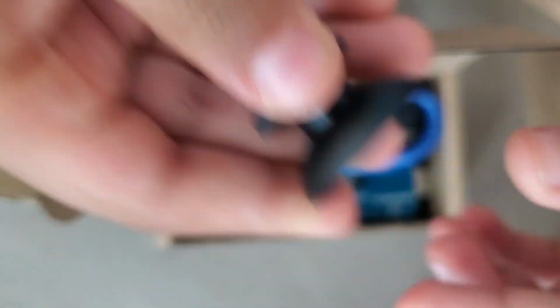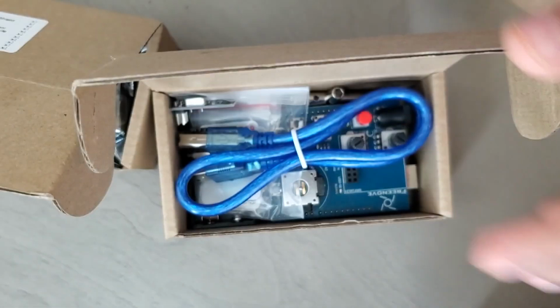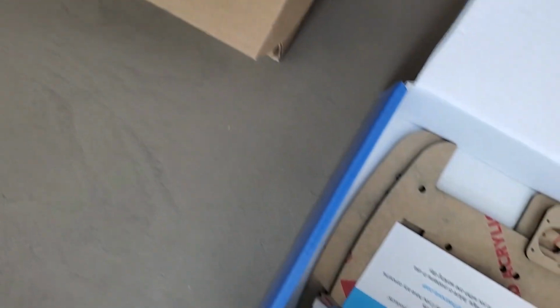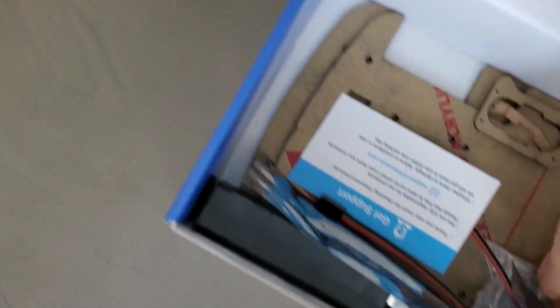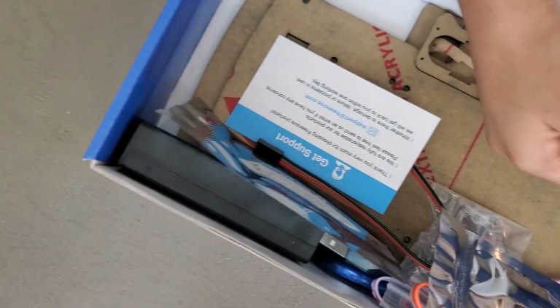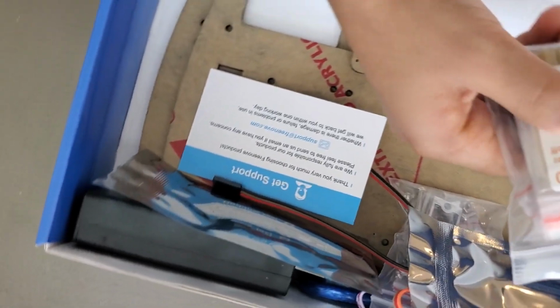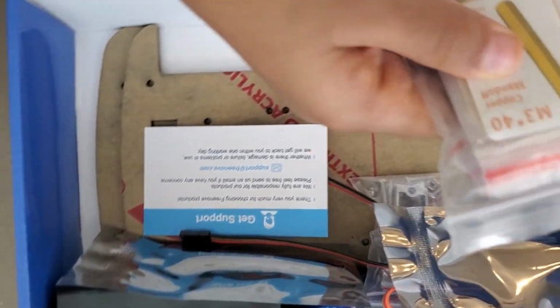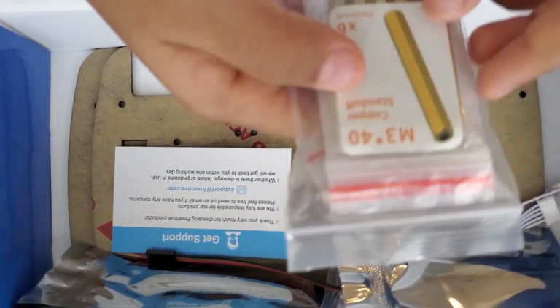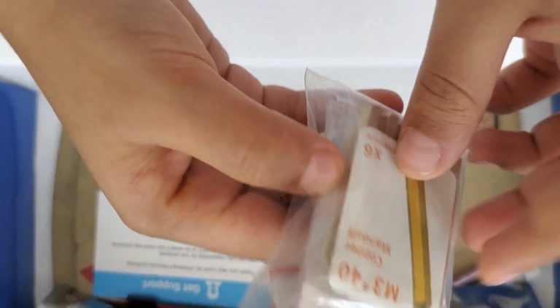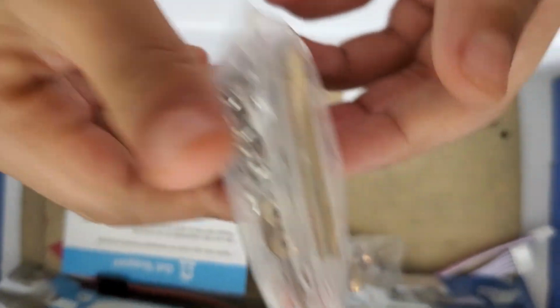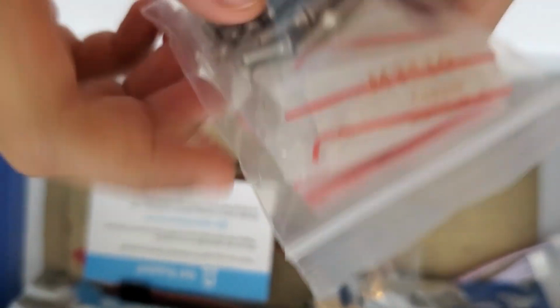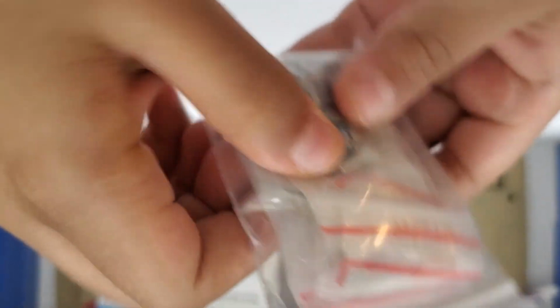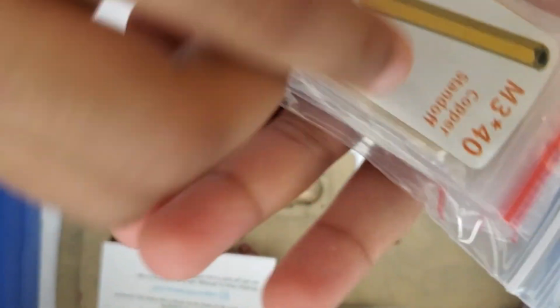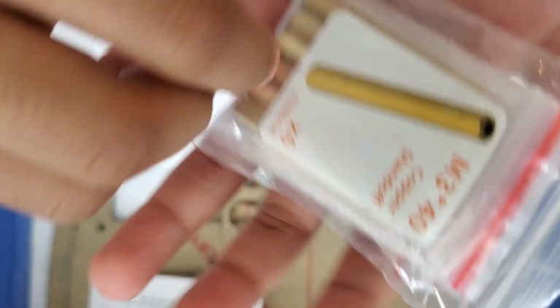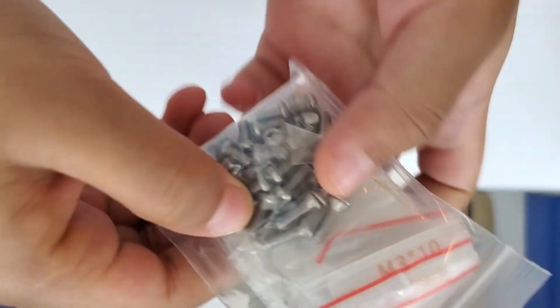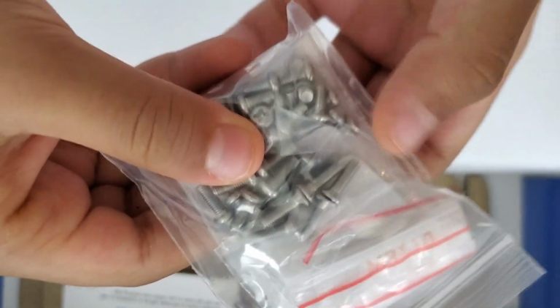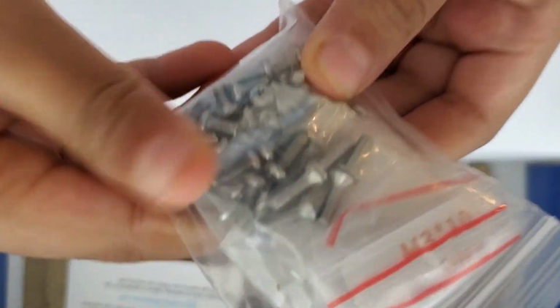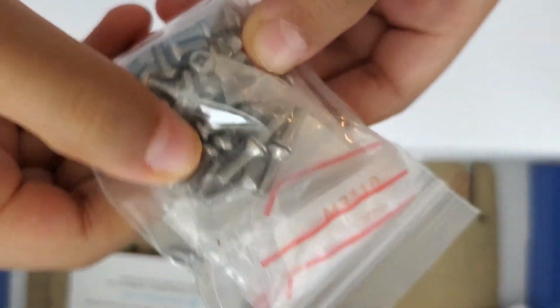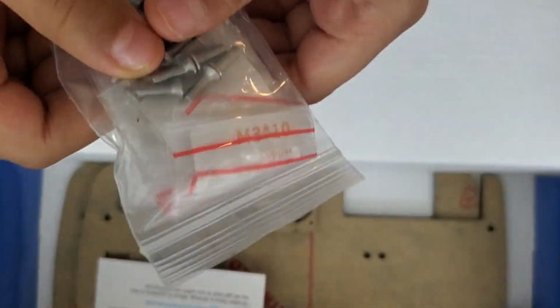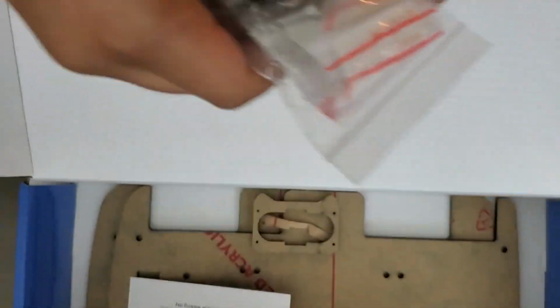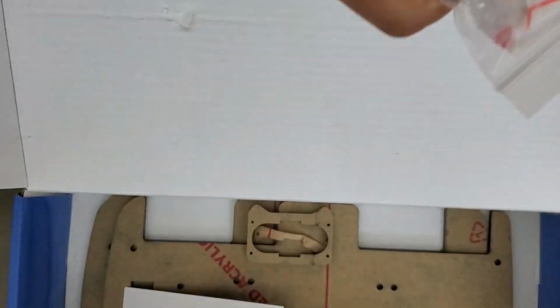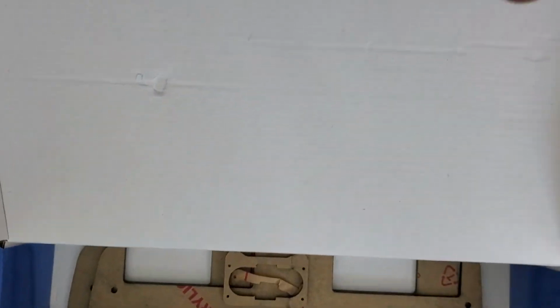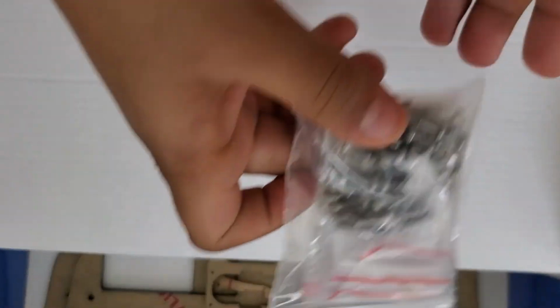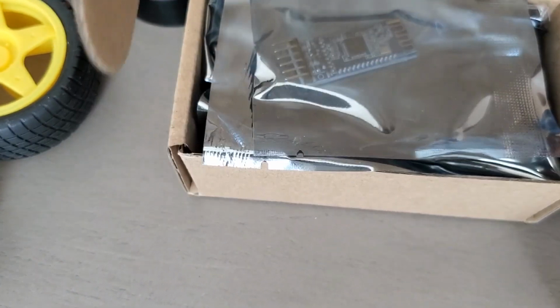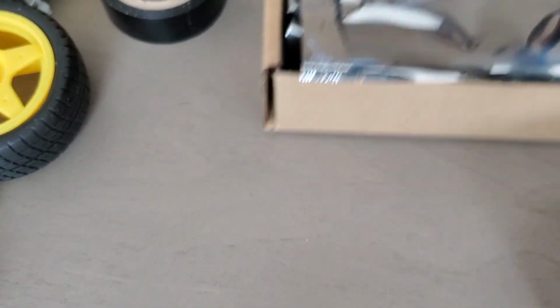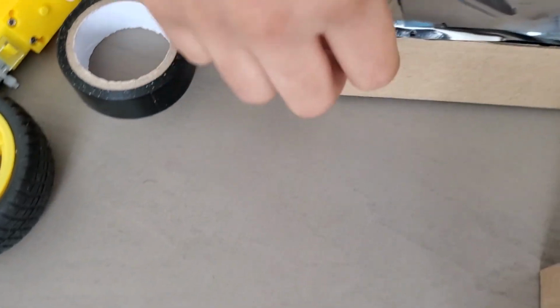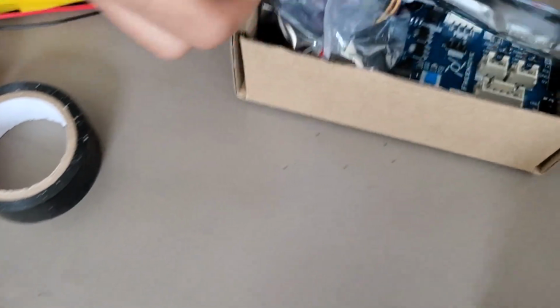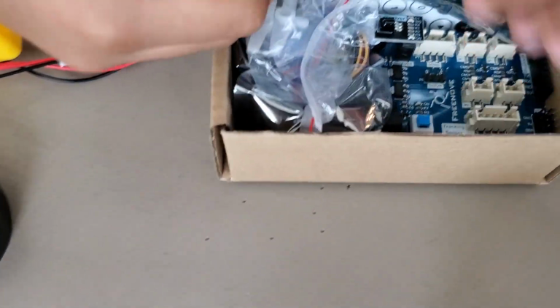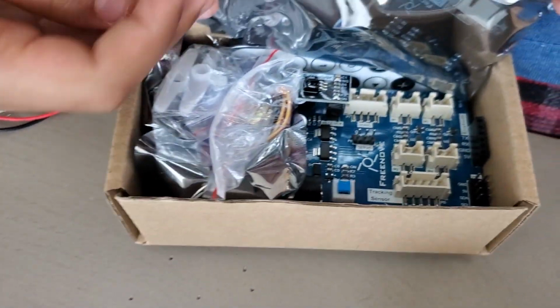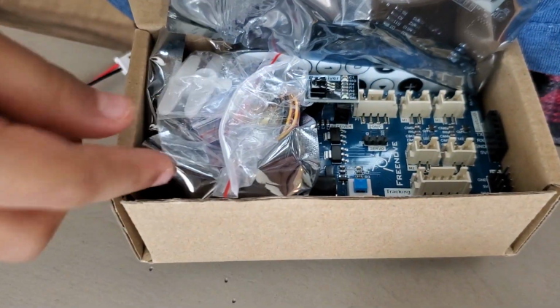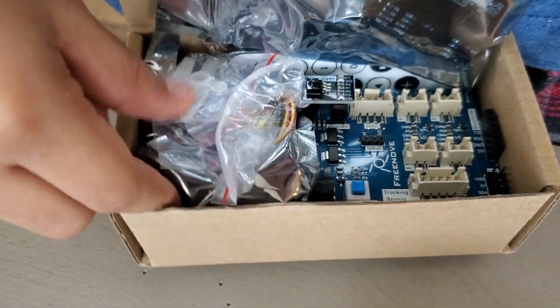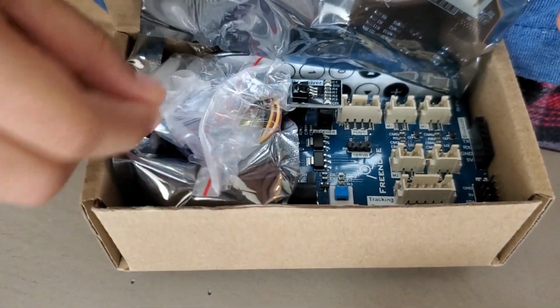We have these nails, these wooden lines, and these little small nails. Now let's go to the second box.